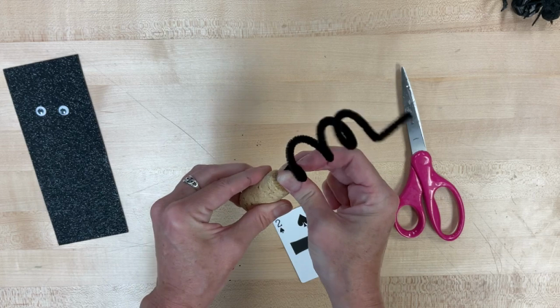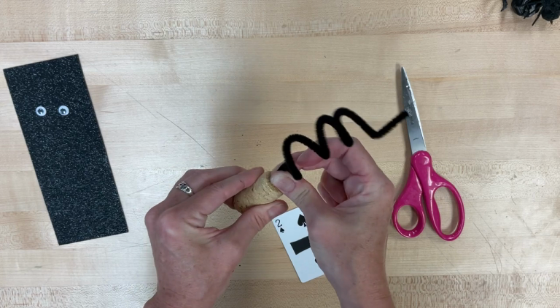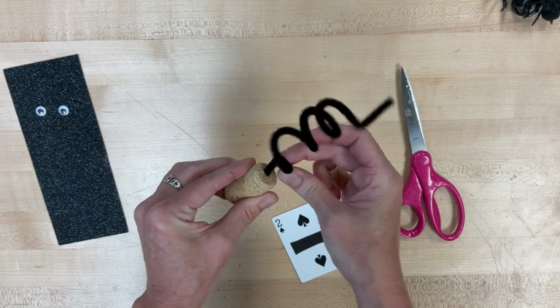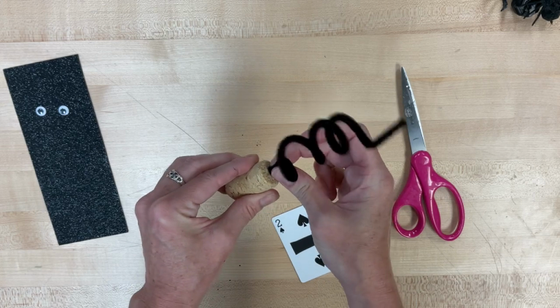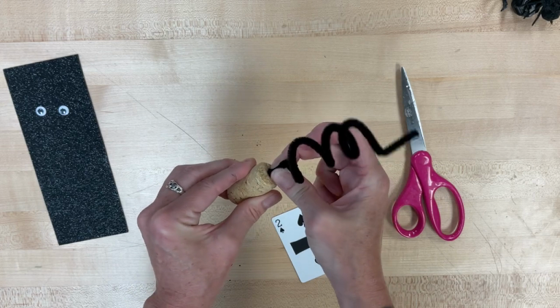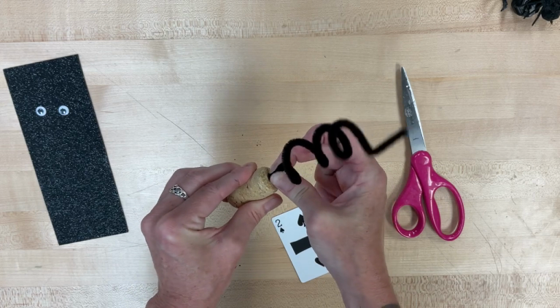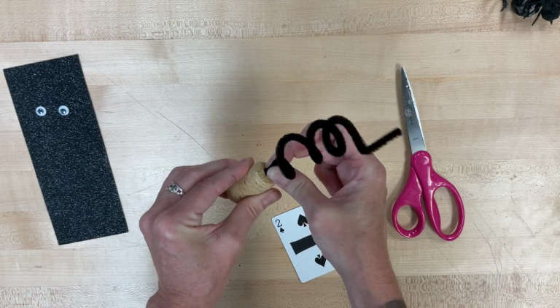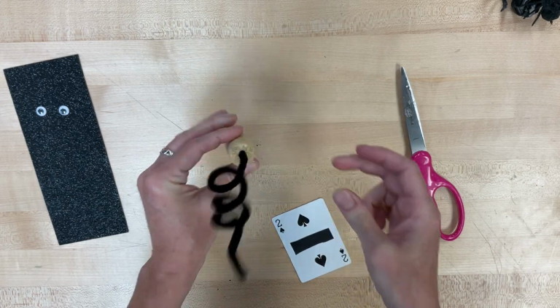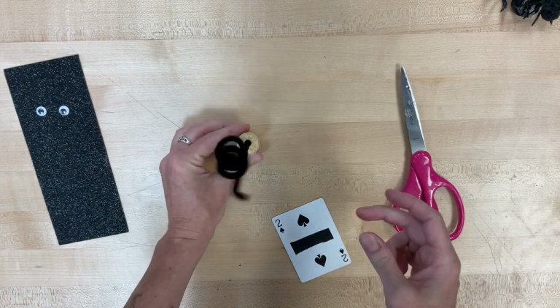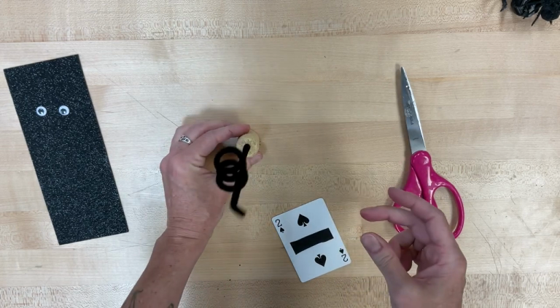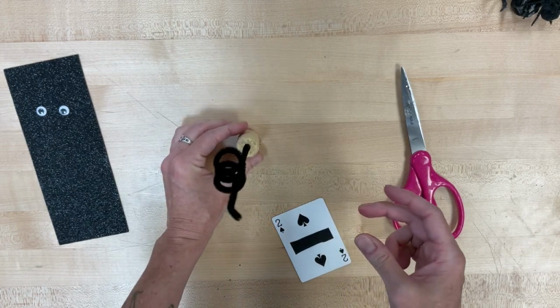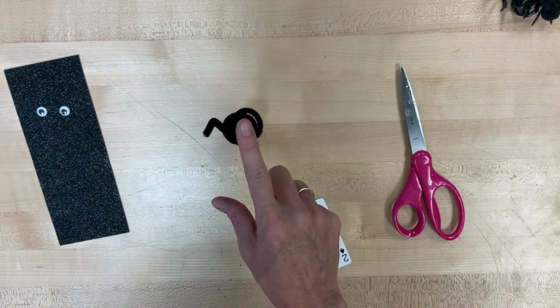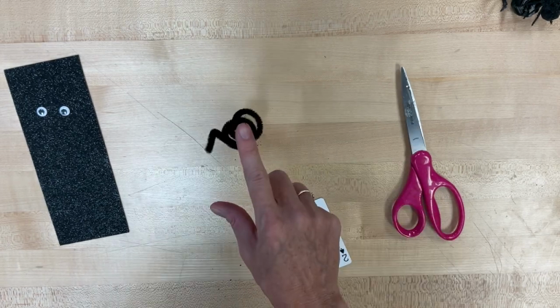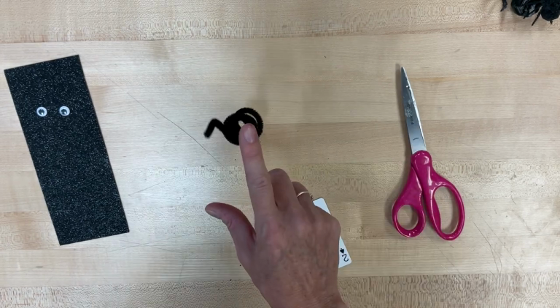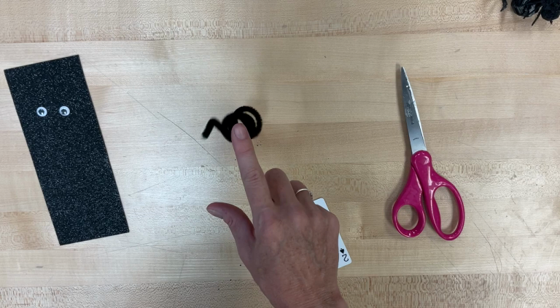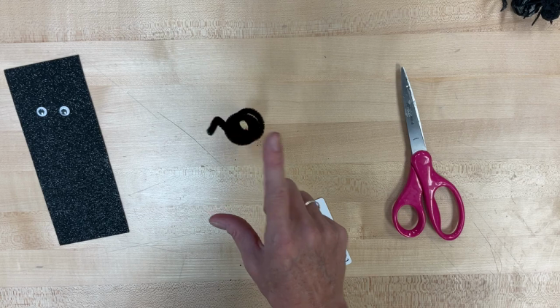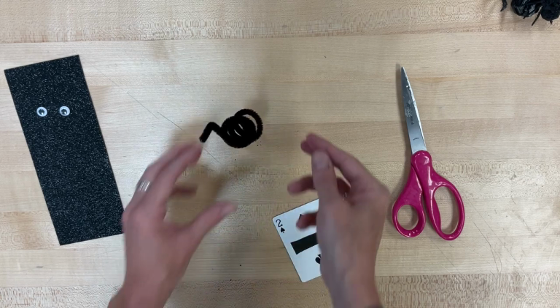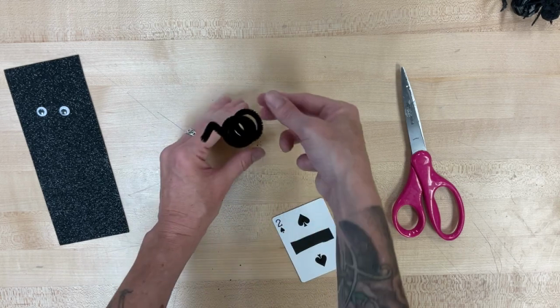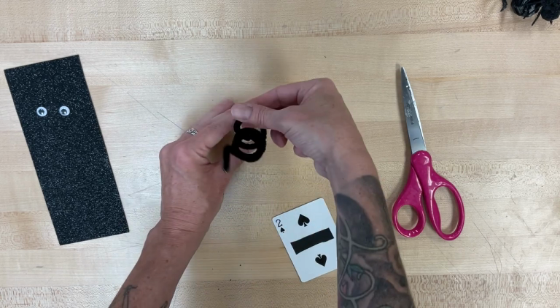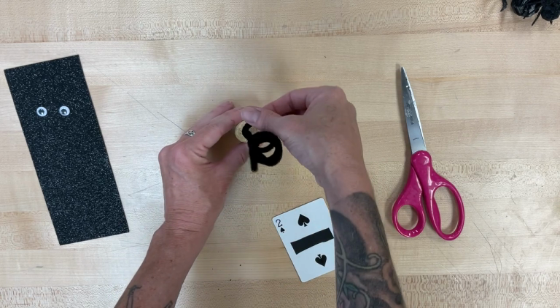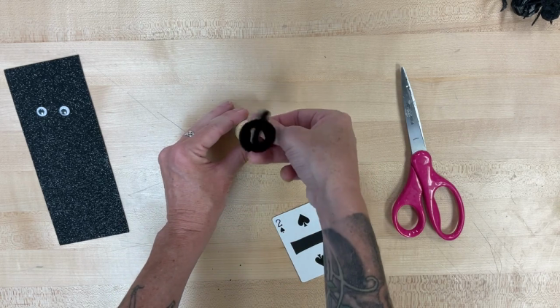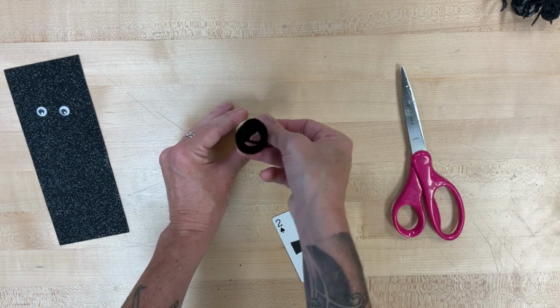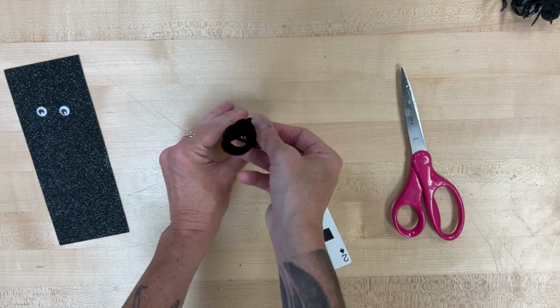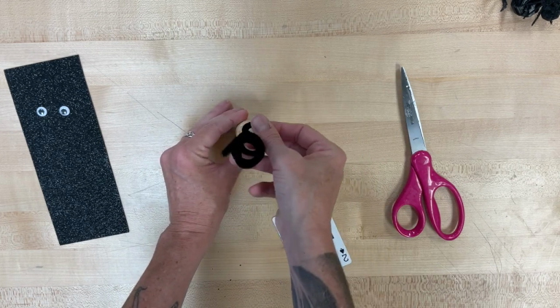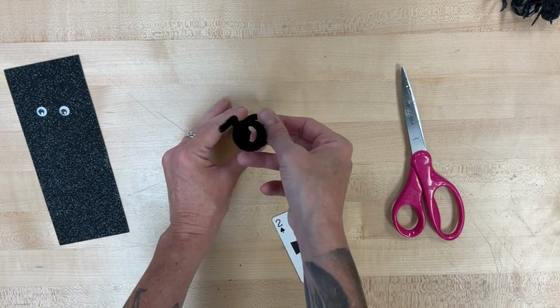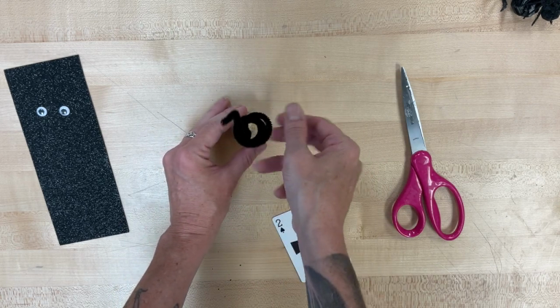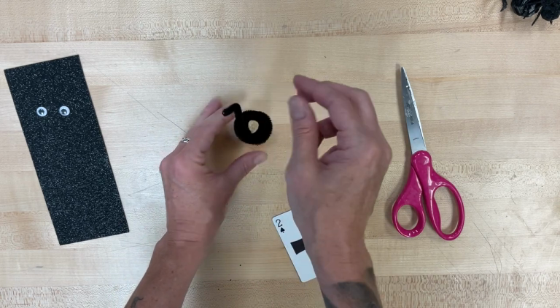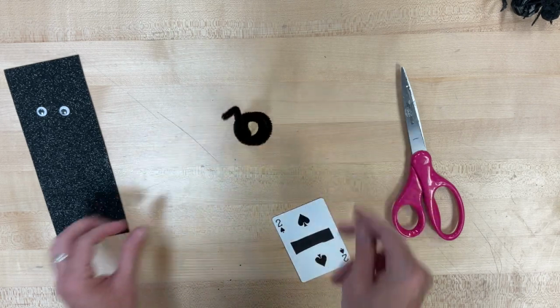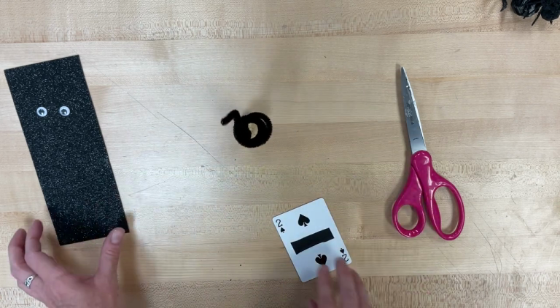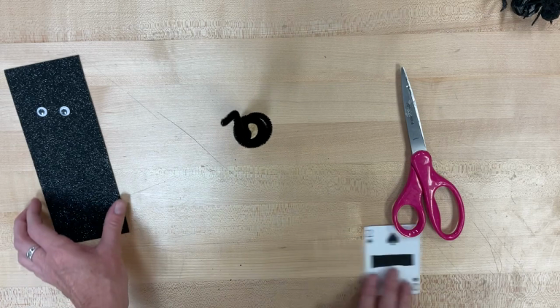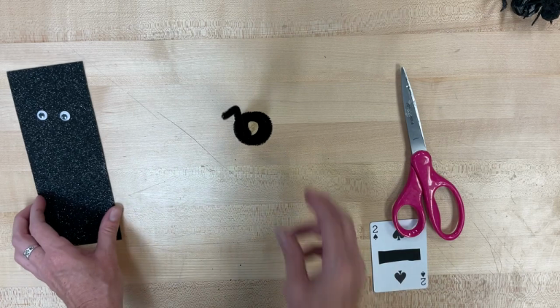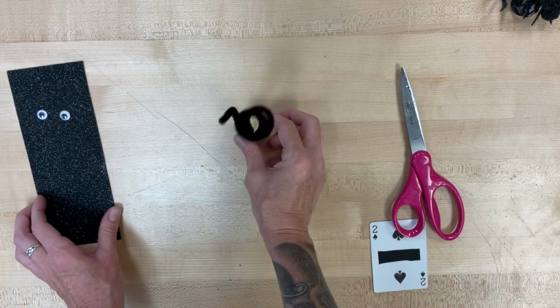After you get it in there, you may have to move it a little bit to make sure that it's going to stay upright and balanced. But it will balance.